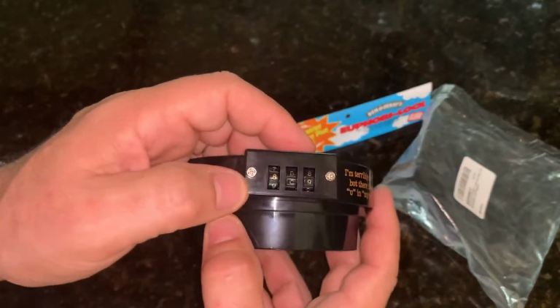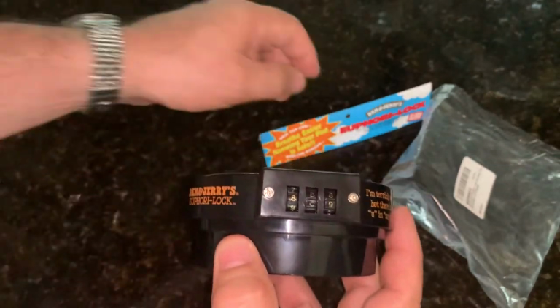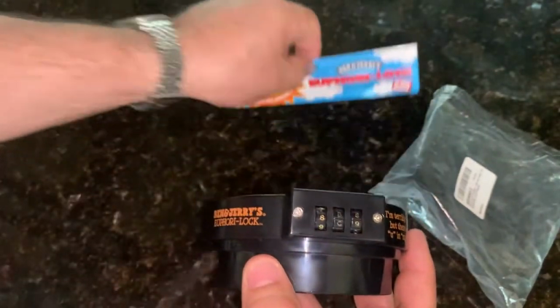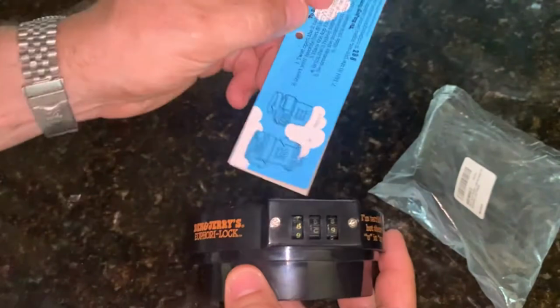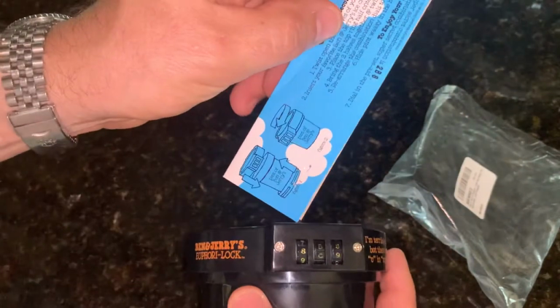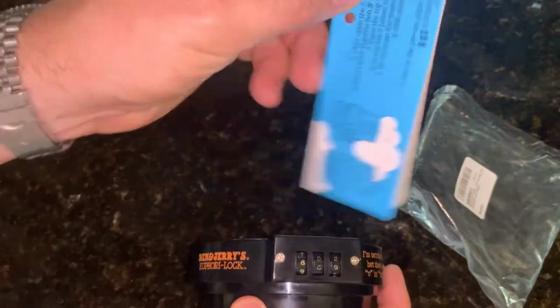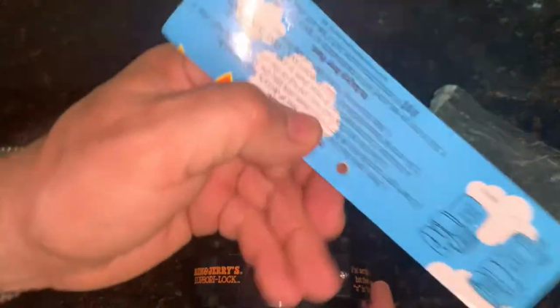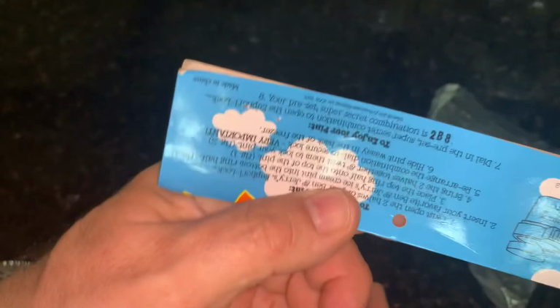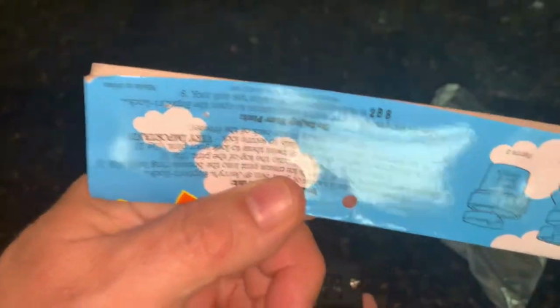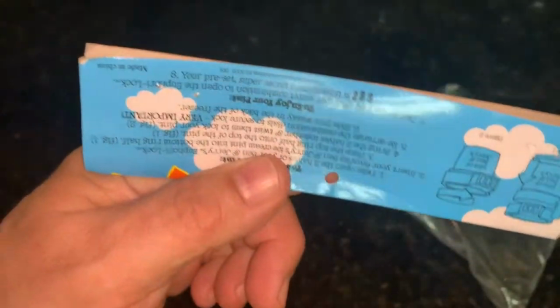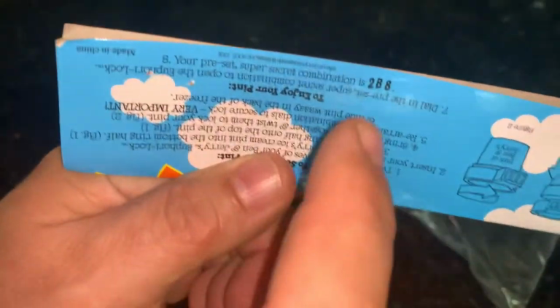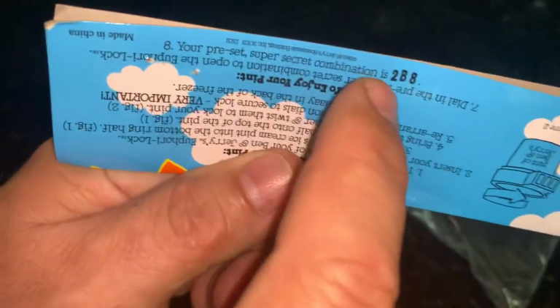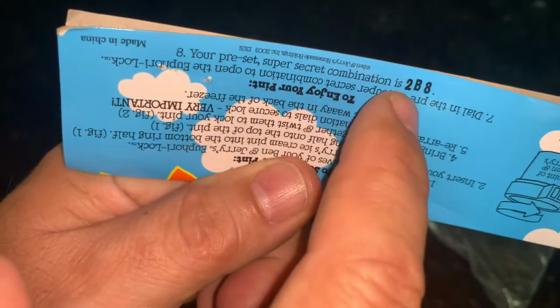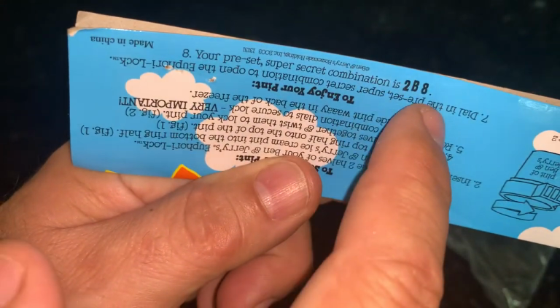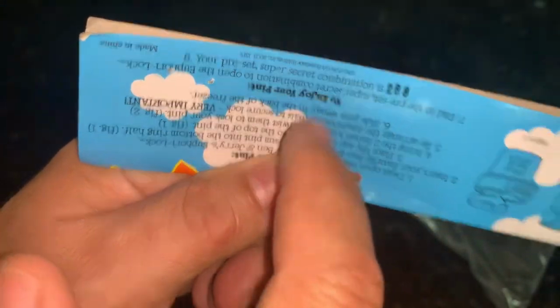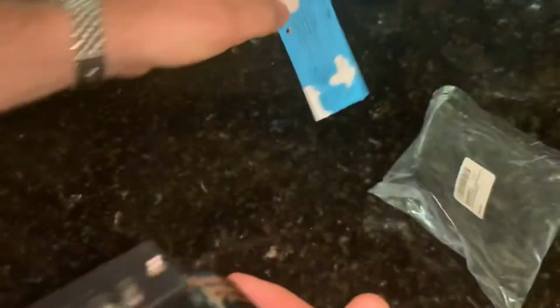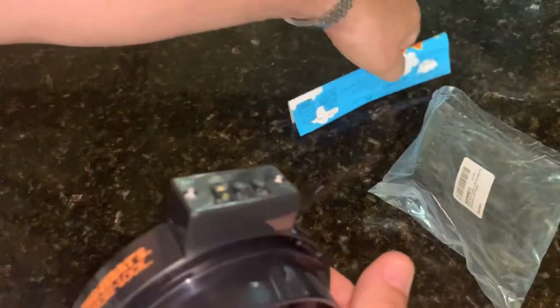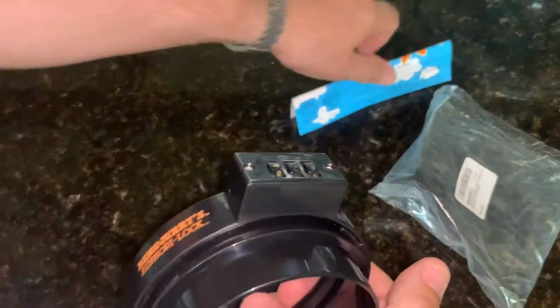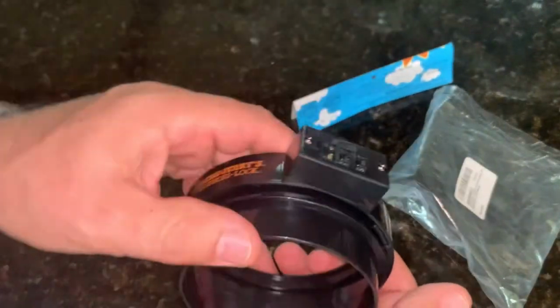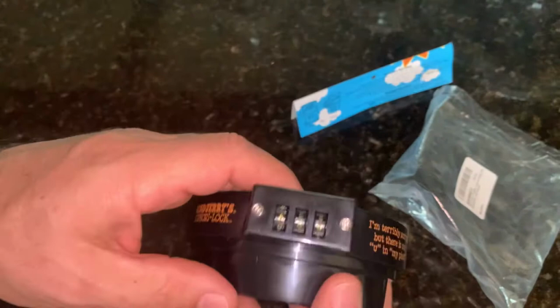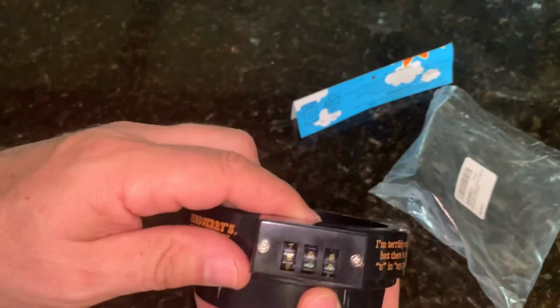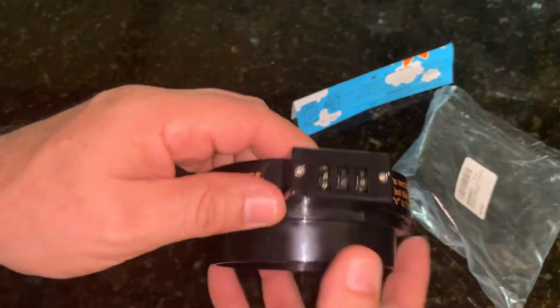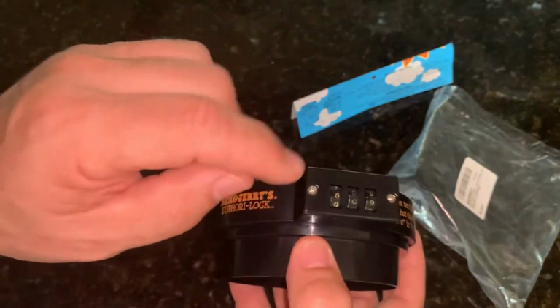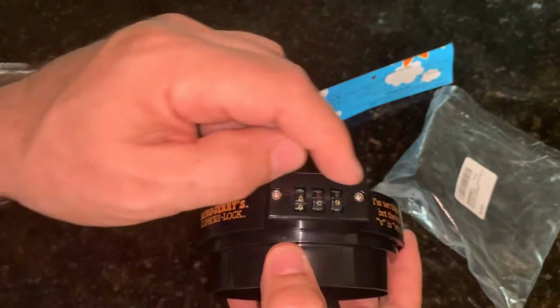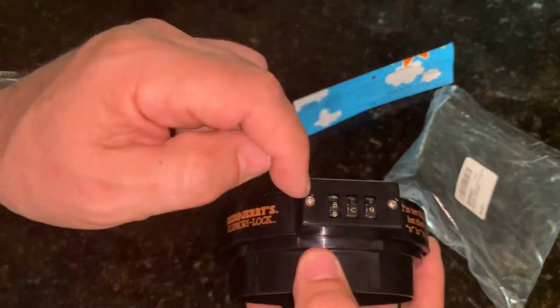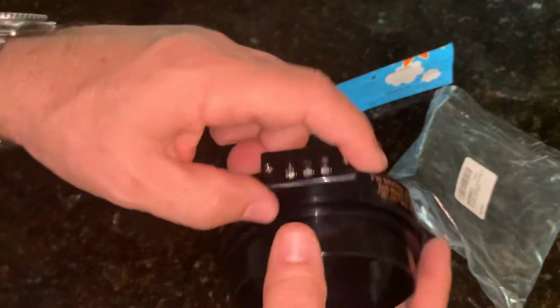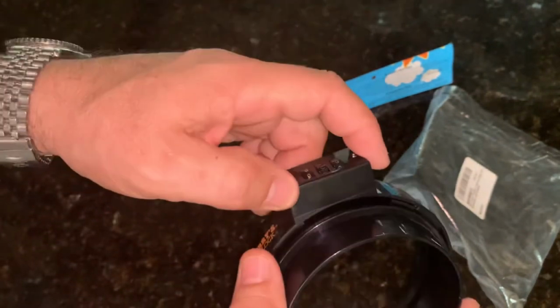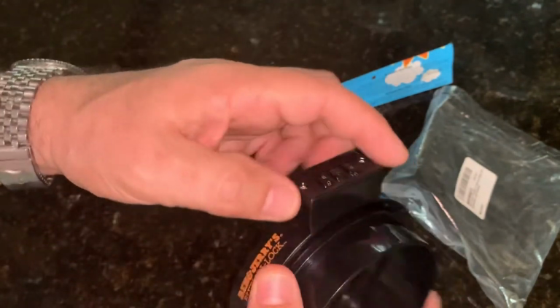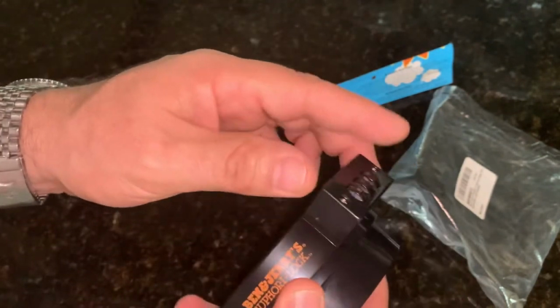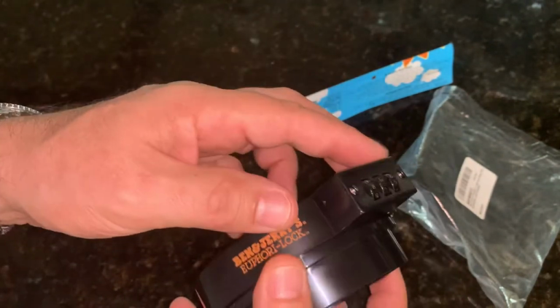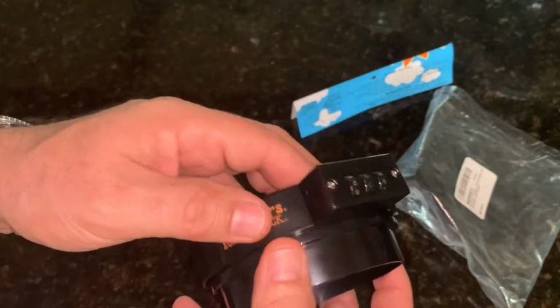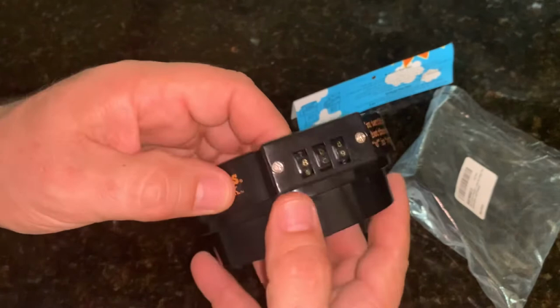Now this three-digit code is provided to you on the packaging on the back. You can see it's 2B8 for this one here. Resetting that code is probably doable if you take apart these screws and take apart the lock, but I'm not going to mess with that.